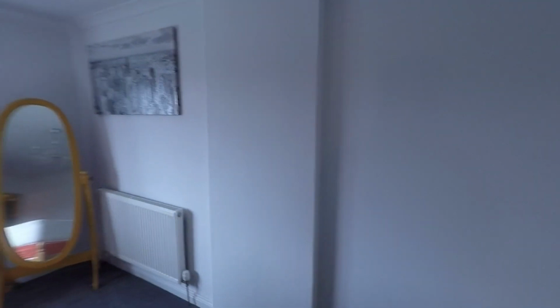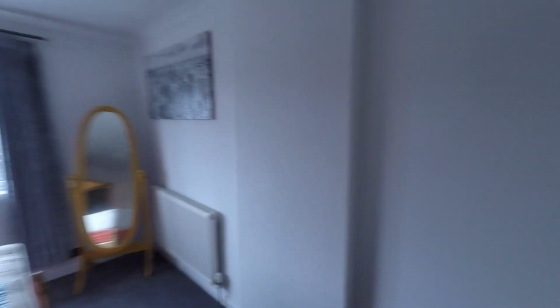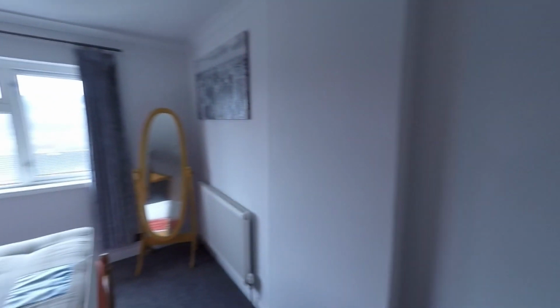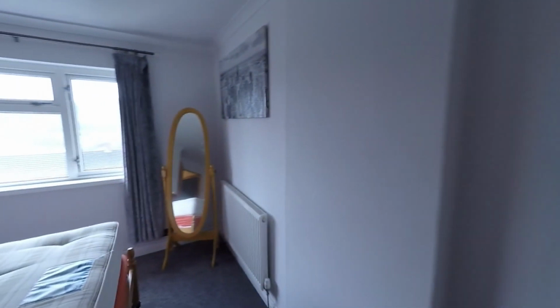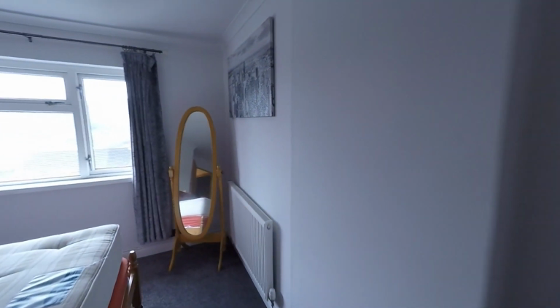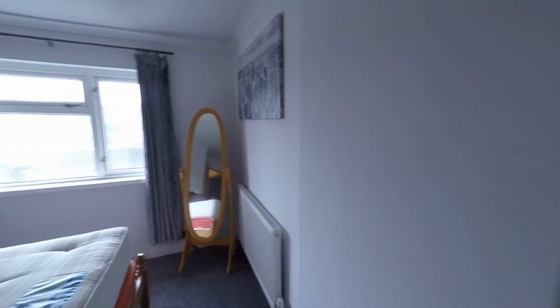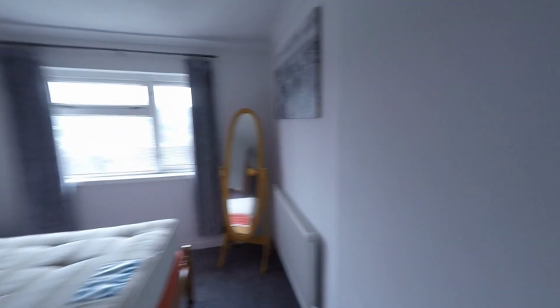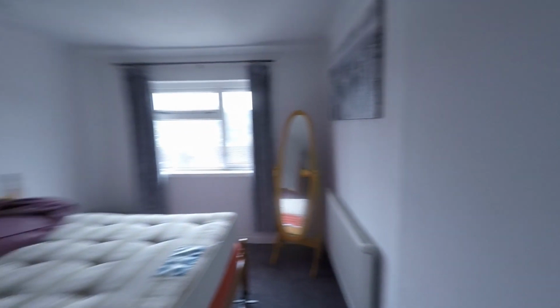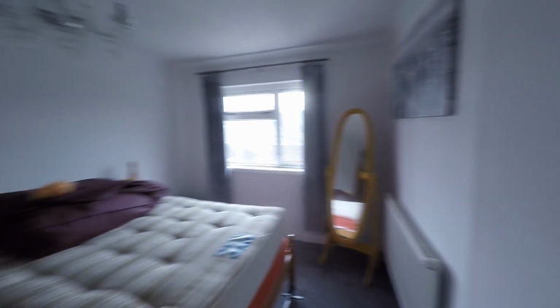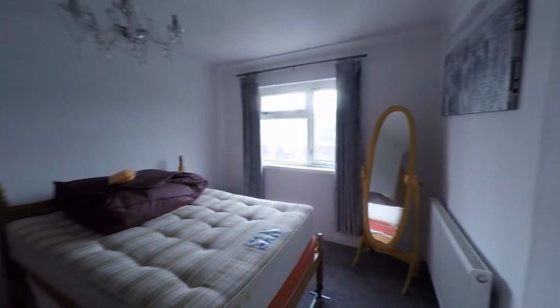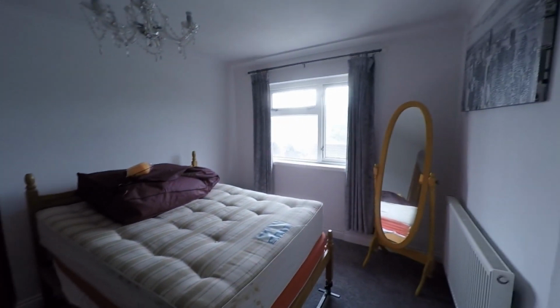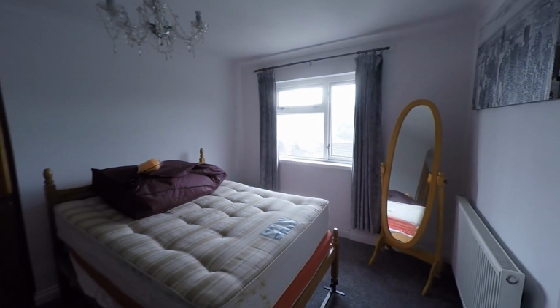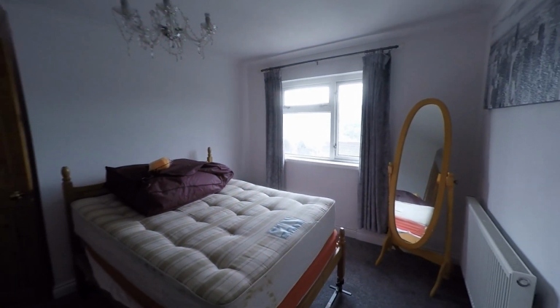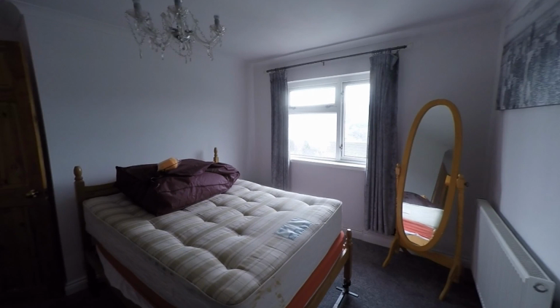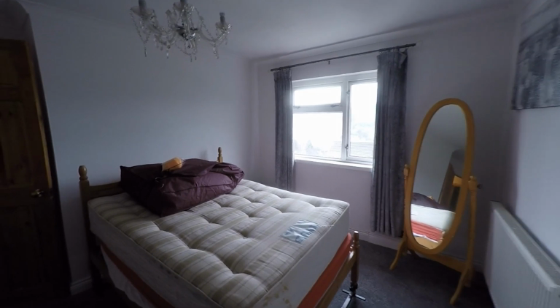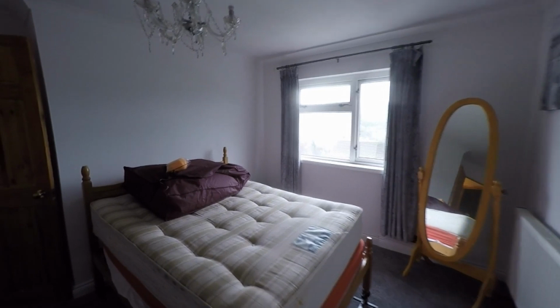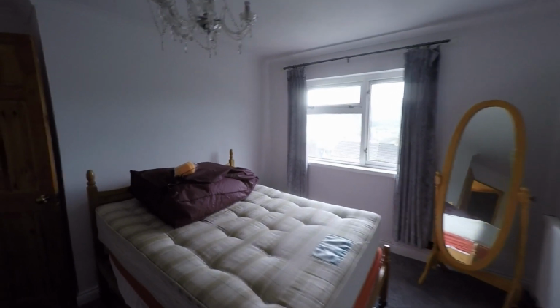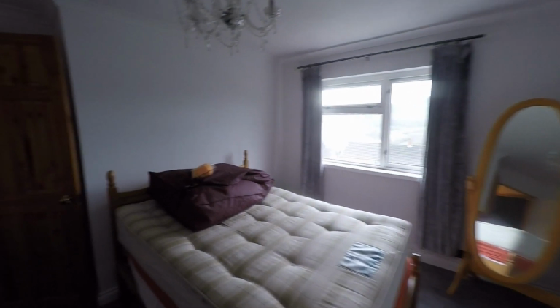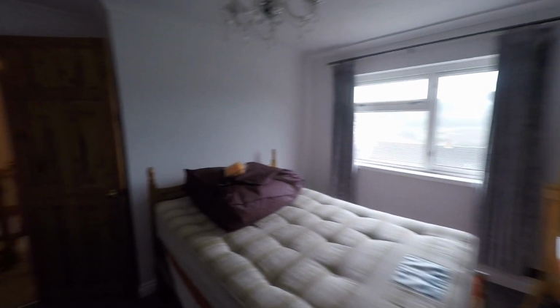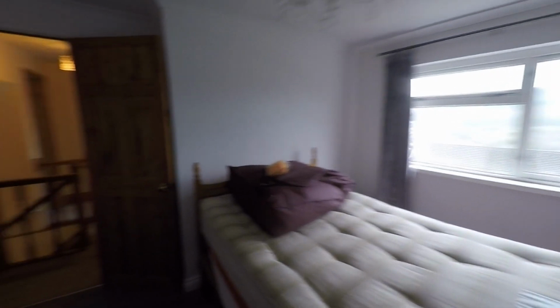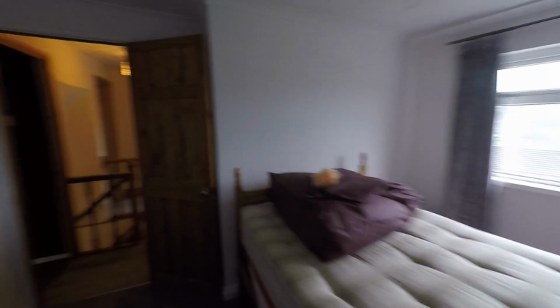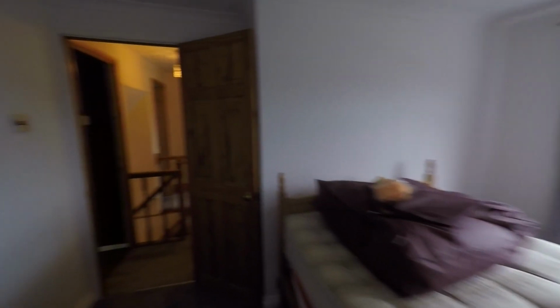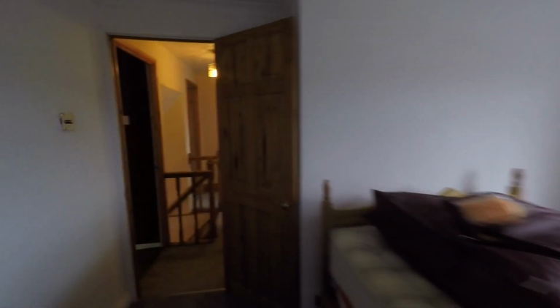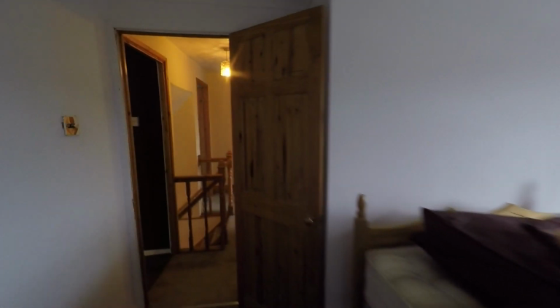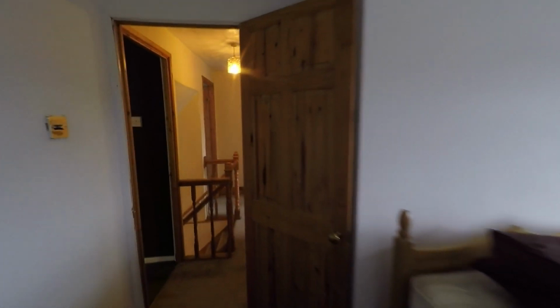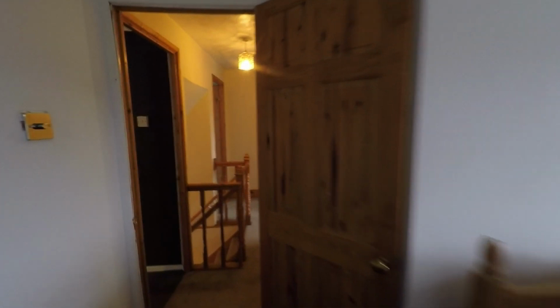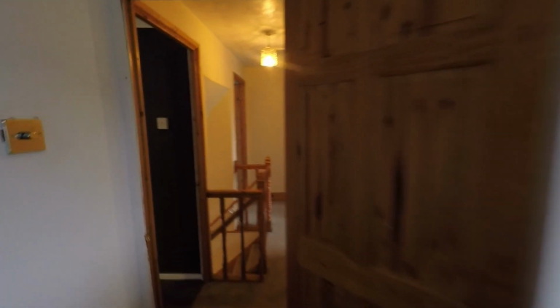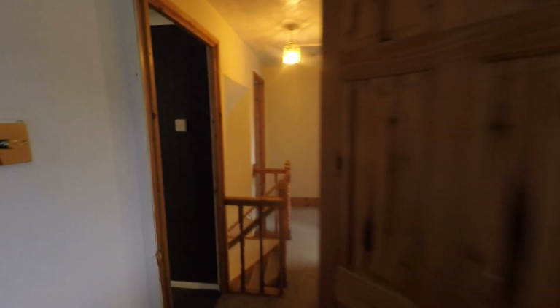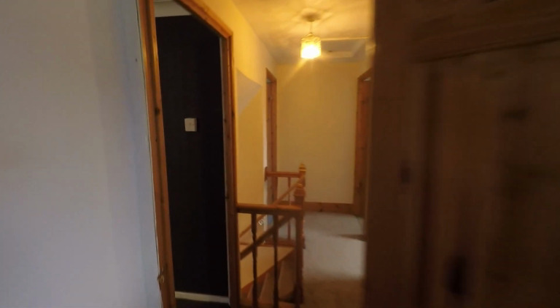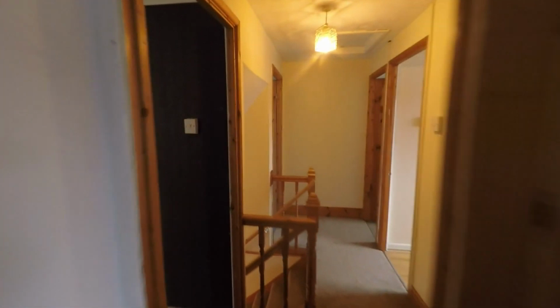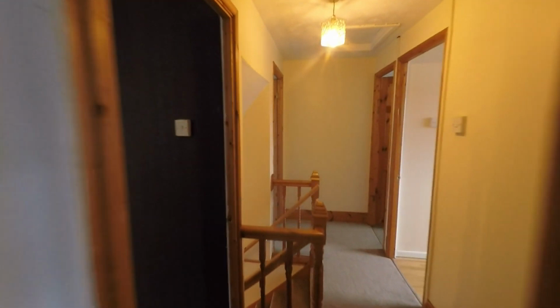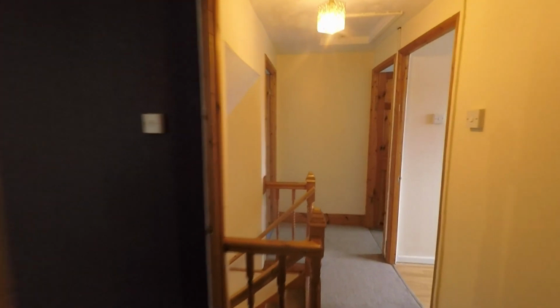Bedroom two offers some really good floor space here for a double or even king size bed plus all of your required furniture, and we do have some fantastic views to the rear of the property as well.